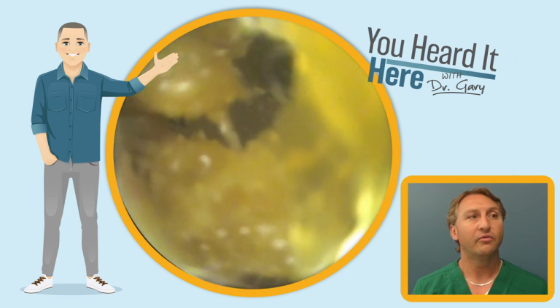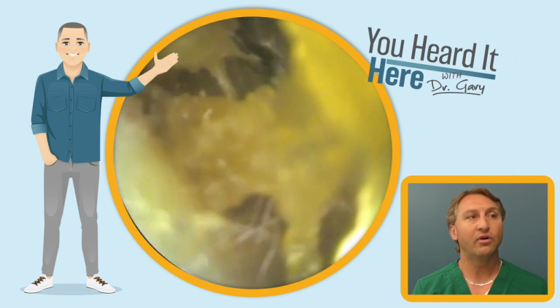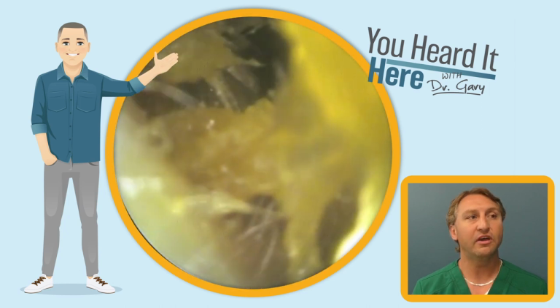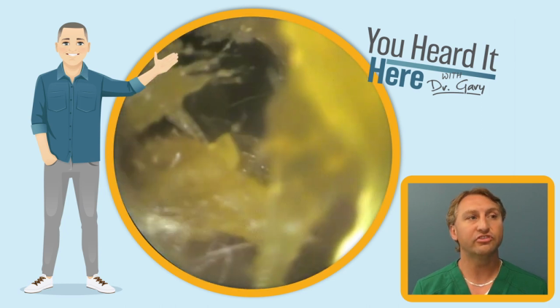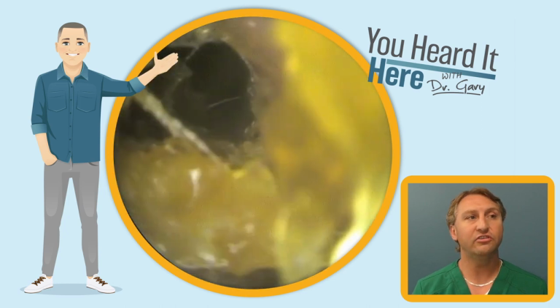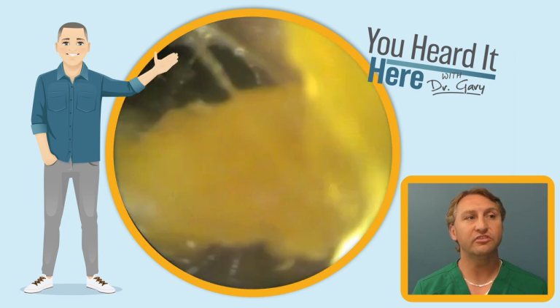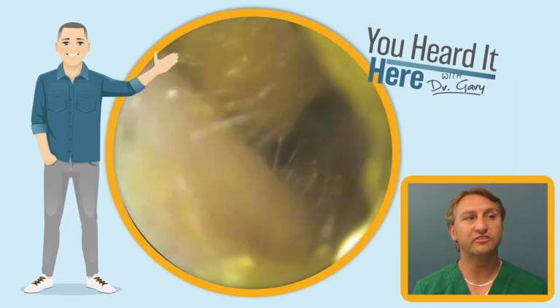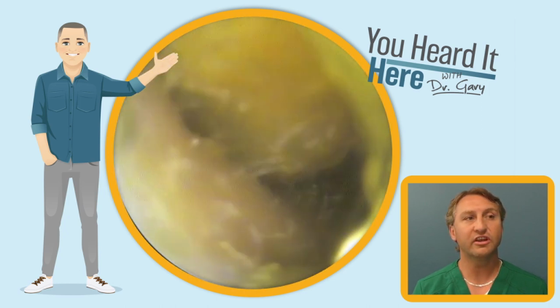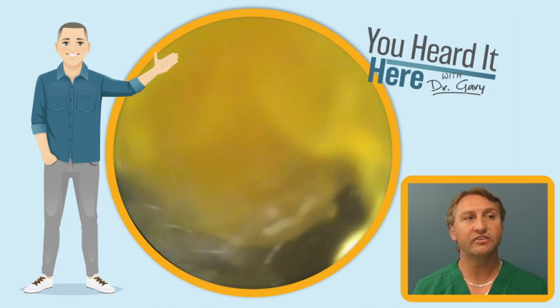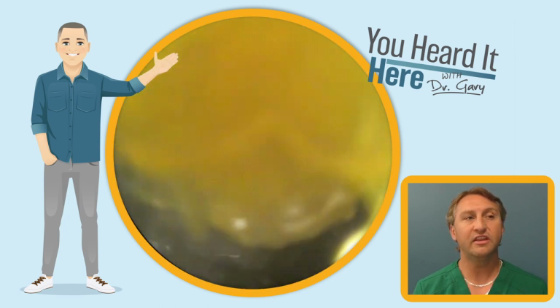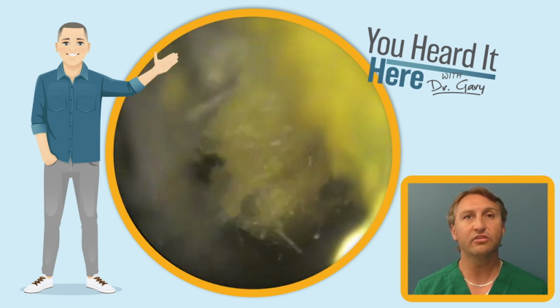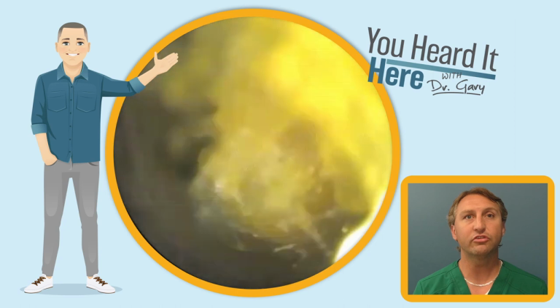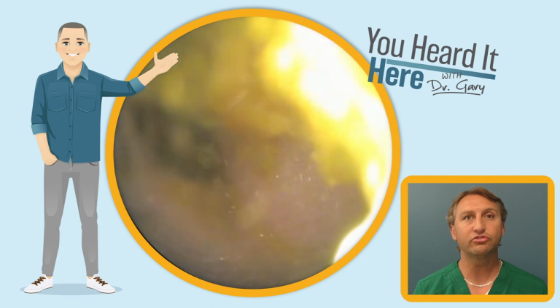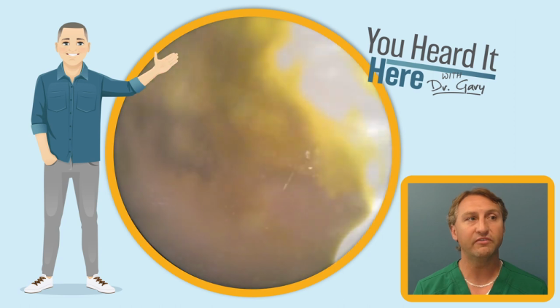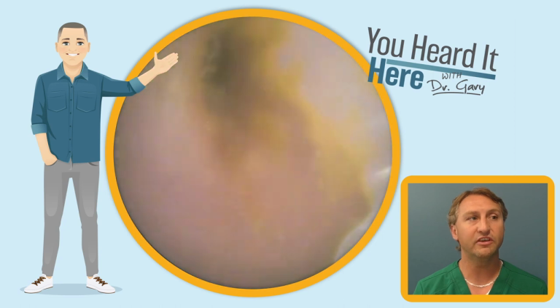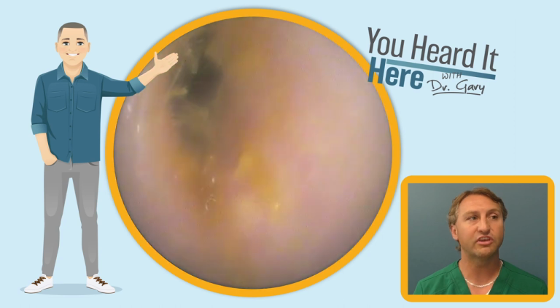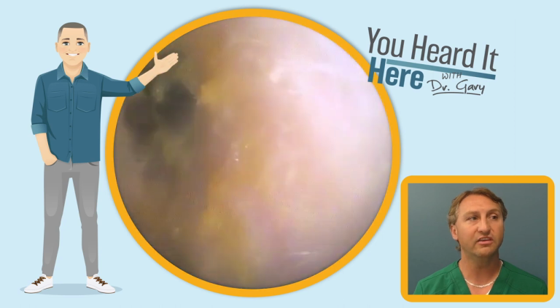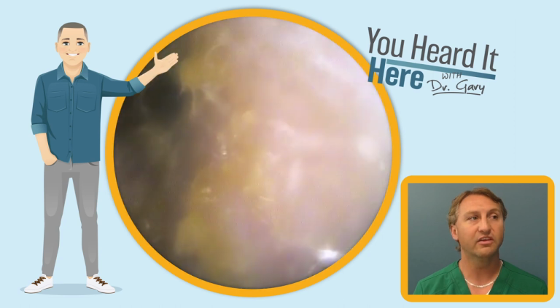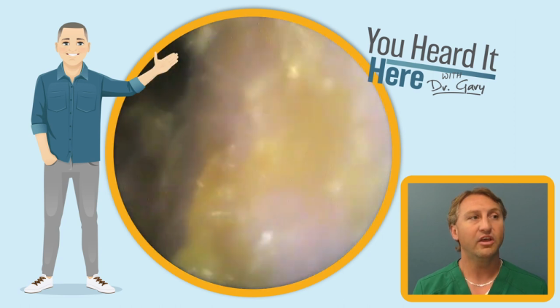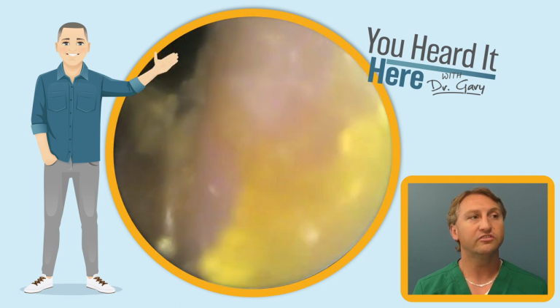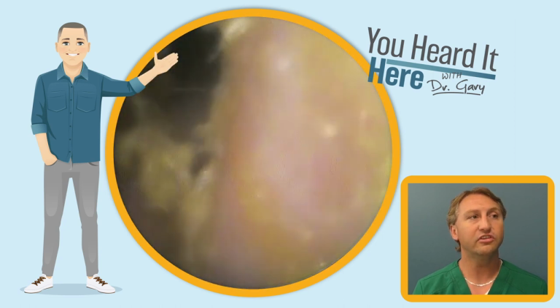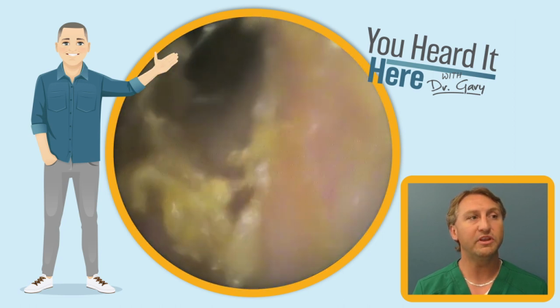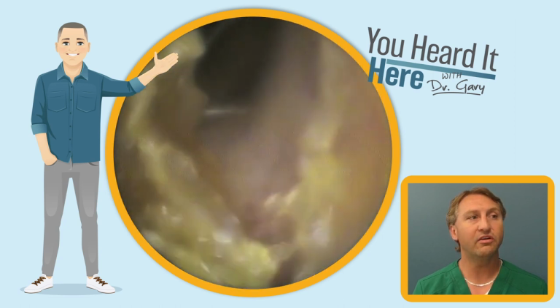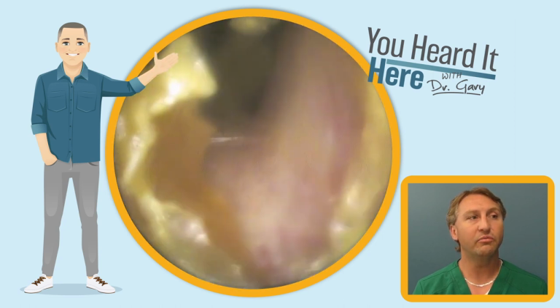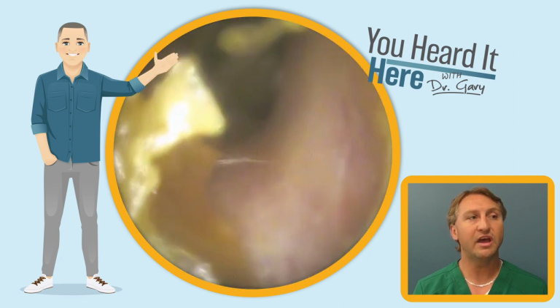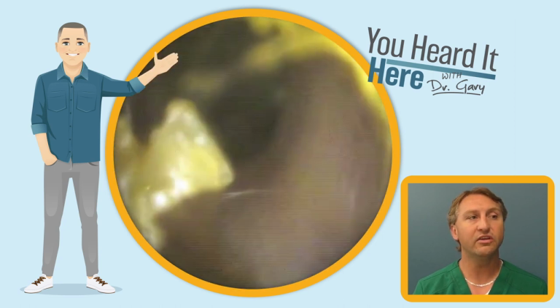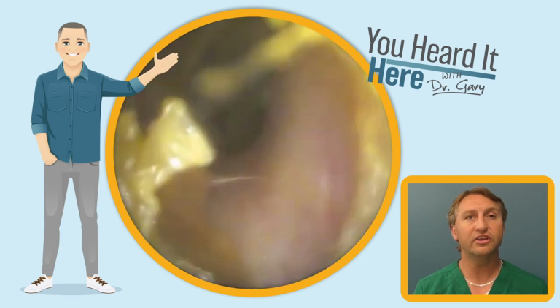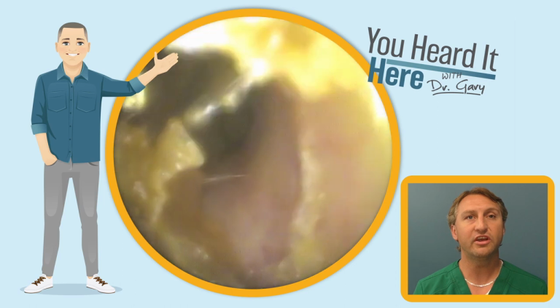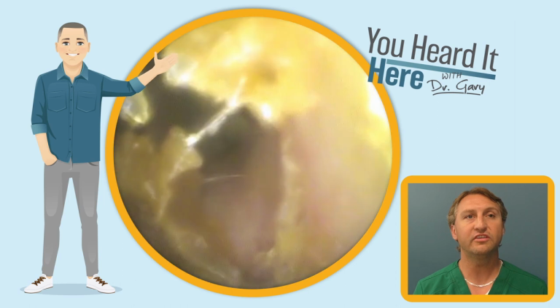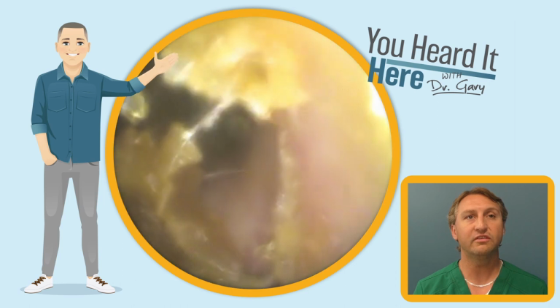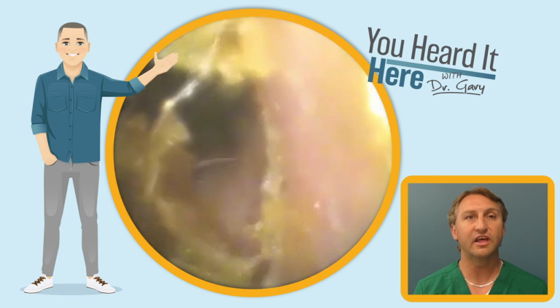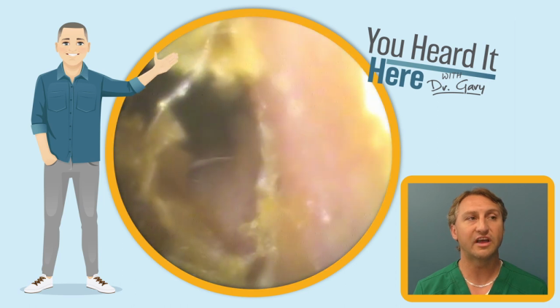Now we're on the other side. You can see that this ear canal is not nearly as closed off as the other side — still a little bit narrow, but not nearly as shut as the left side.